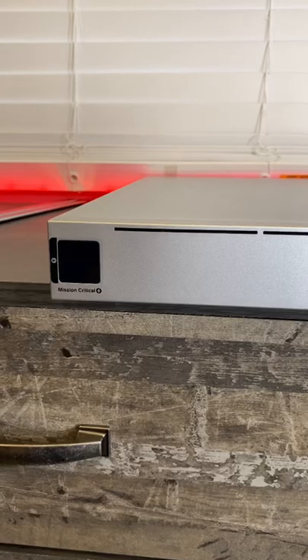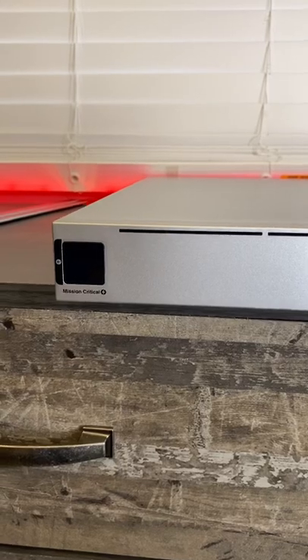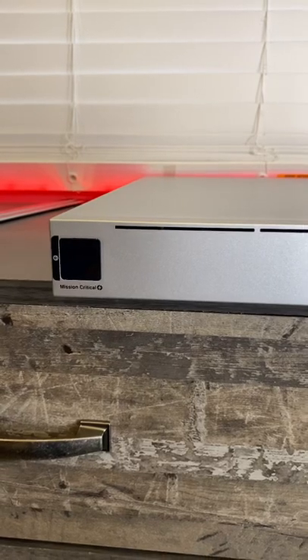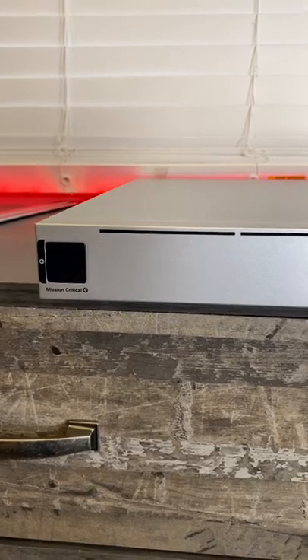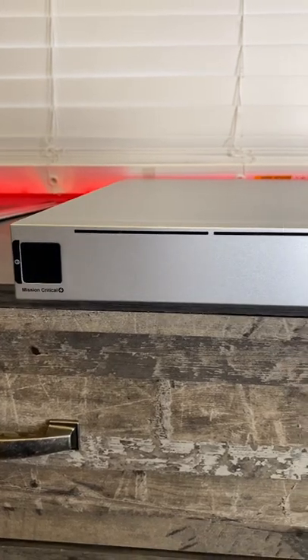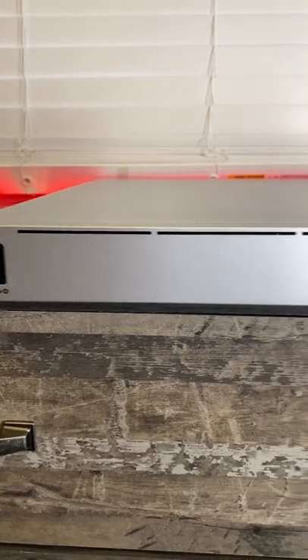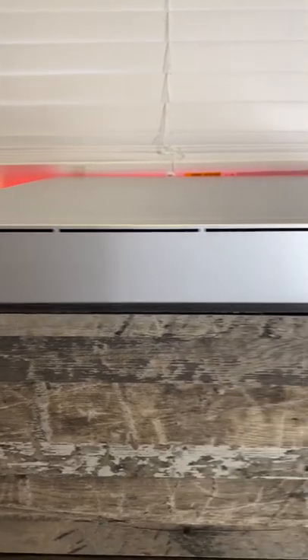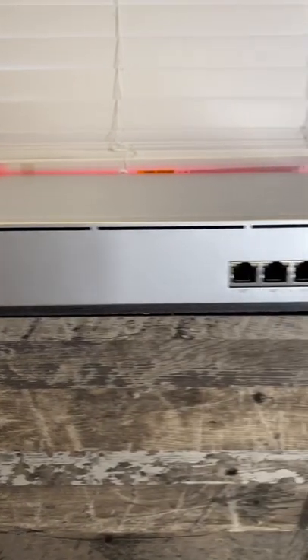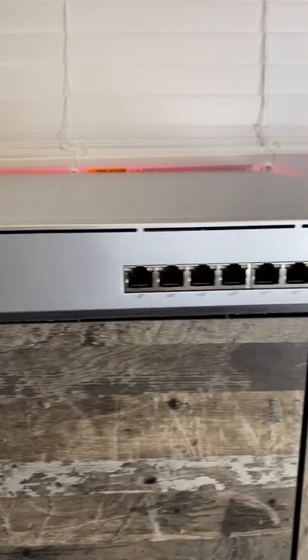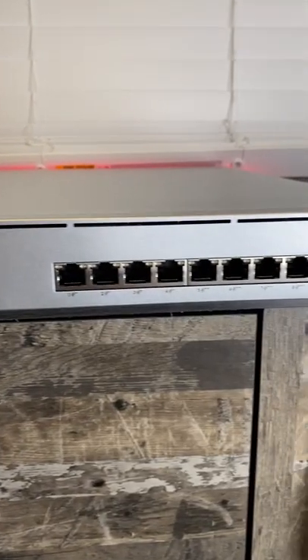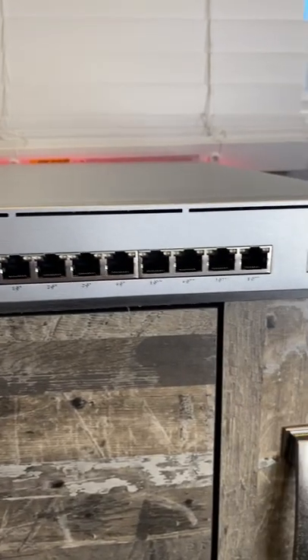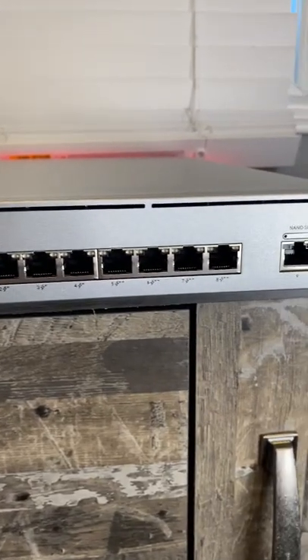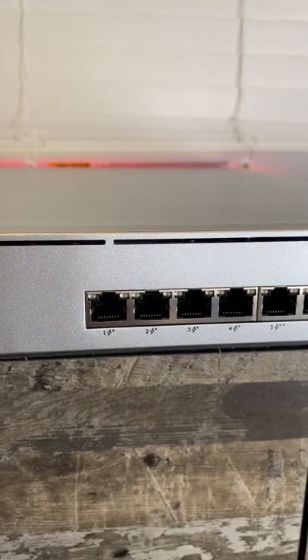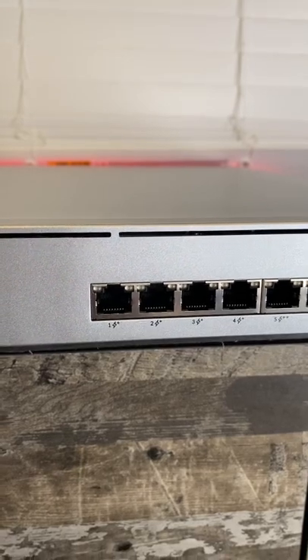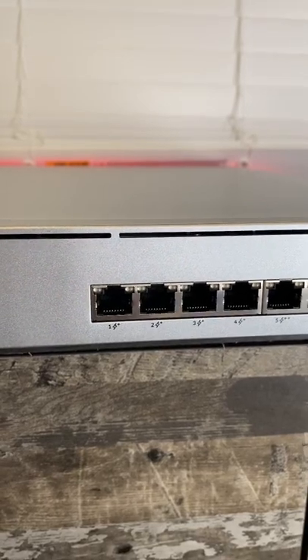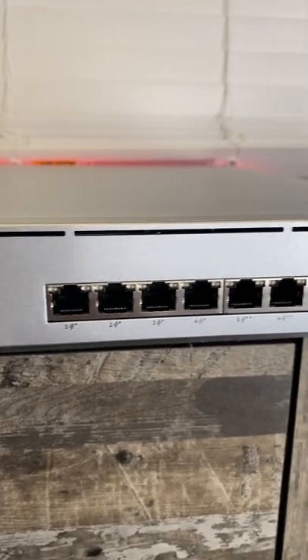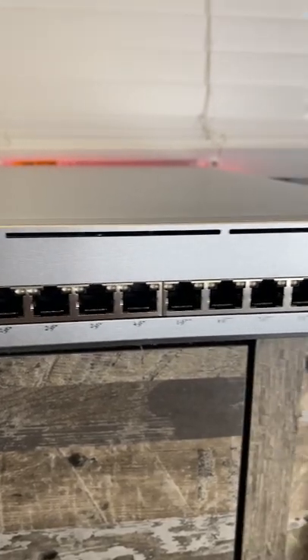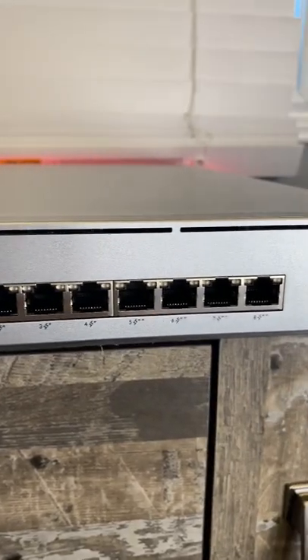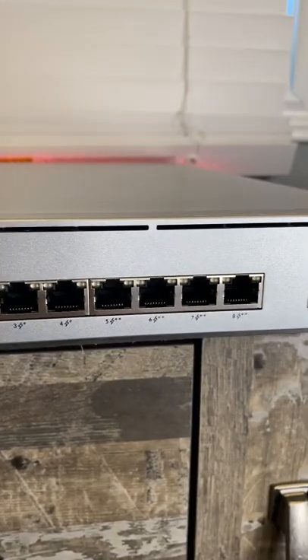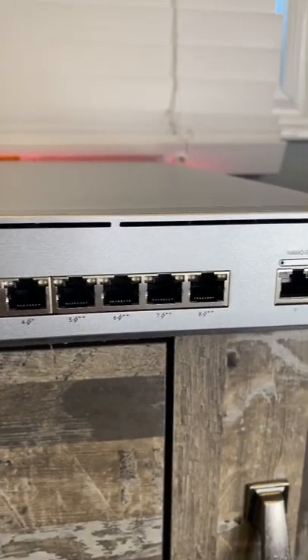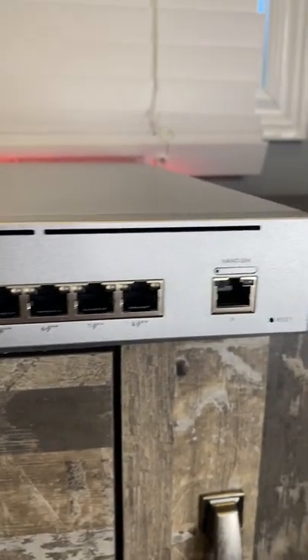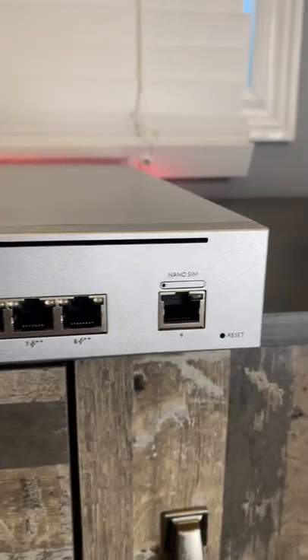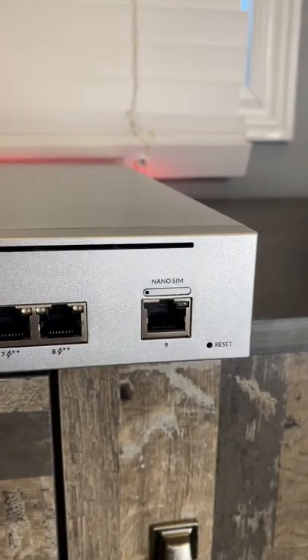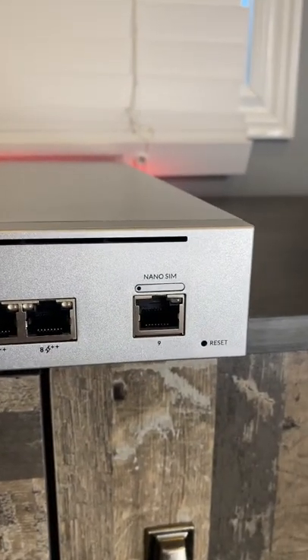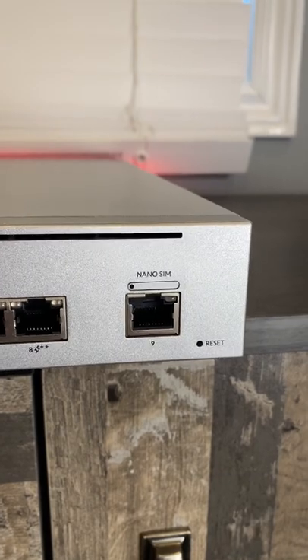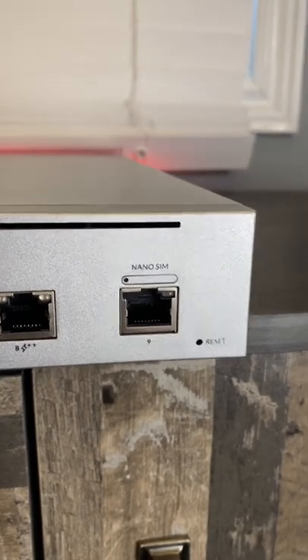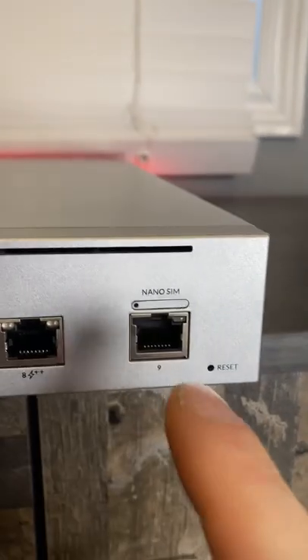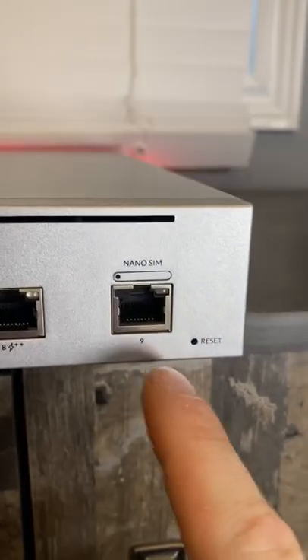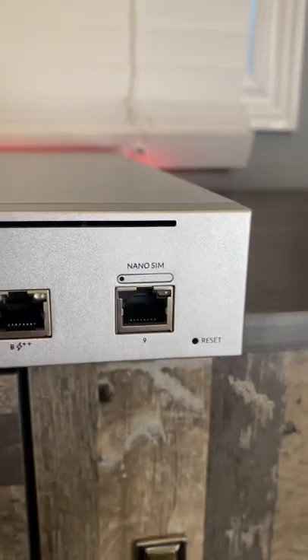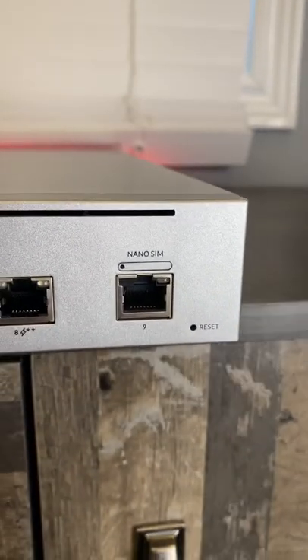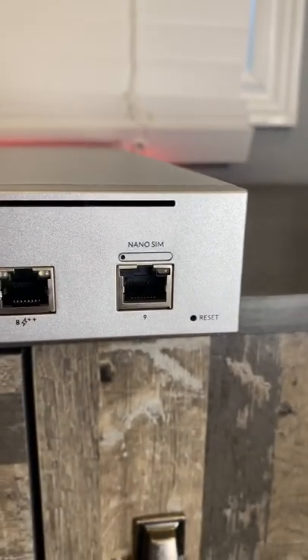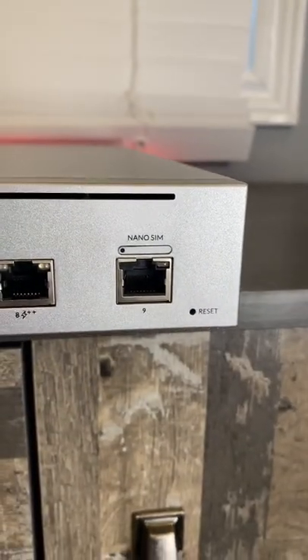Just received the UniFi USW Mission Critical Switch. The switch has four PoE Plus ports and four PoE Plus Plus, as well as a nano SIM, and then a ninth port which would be for an uplink.